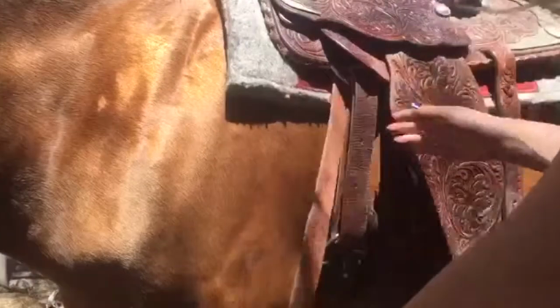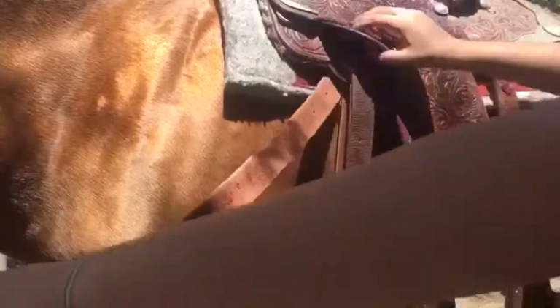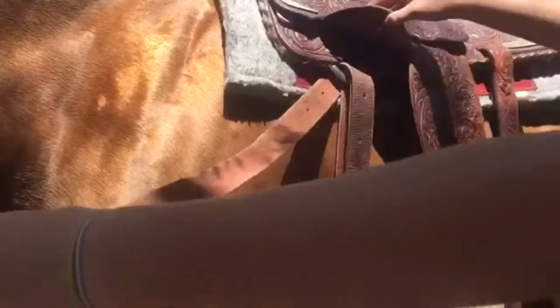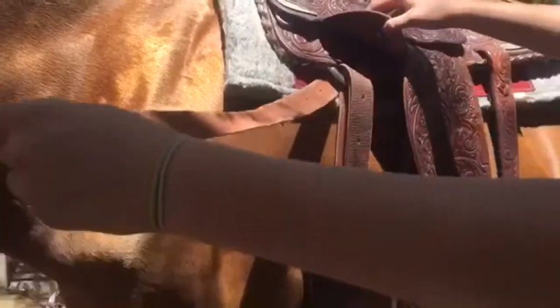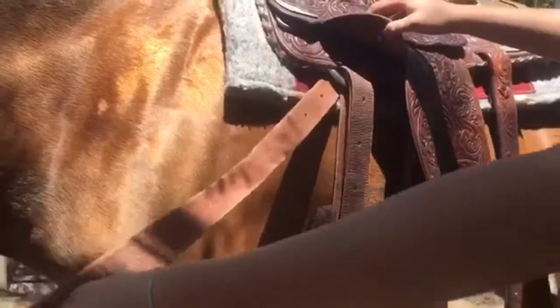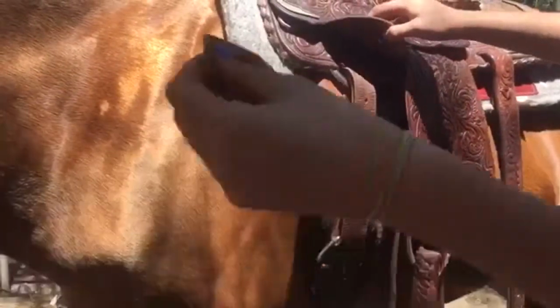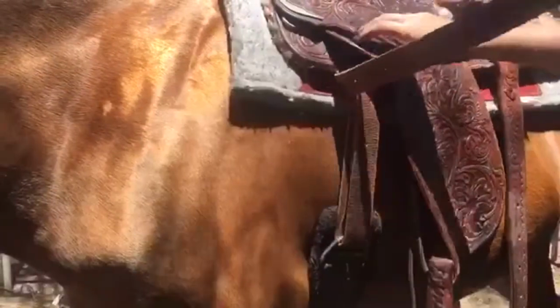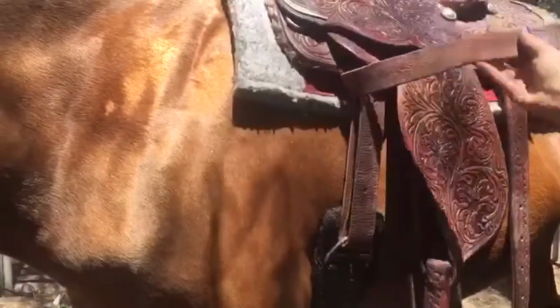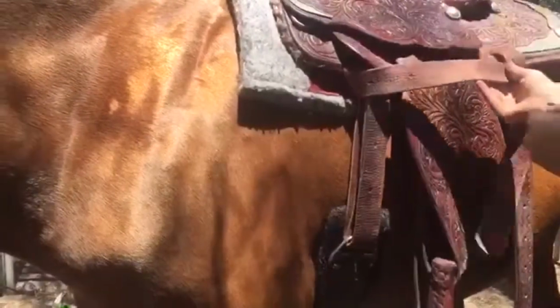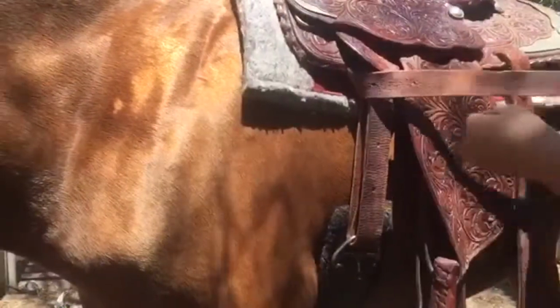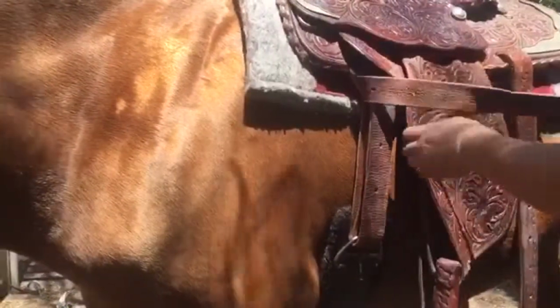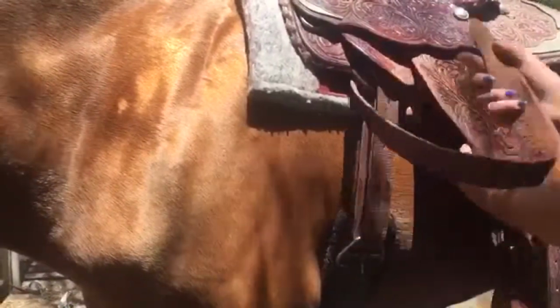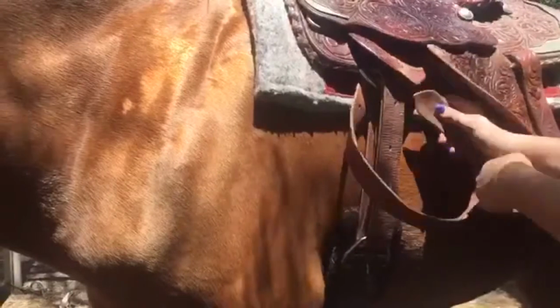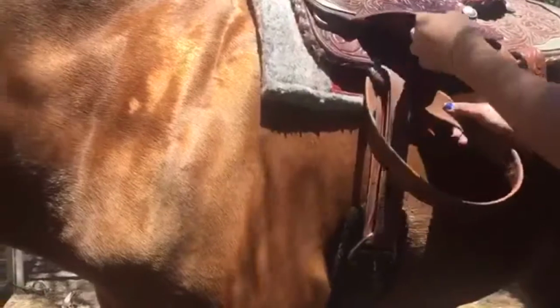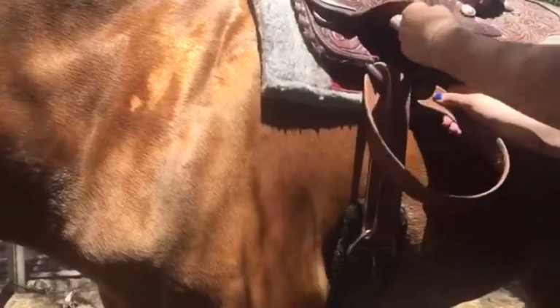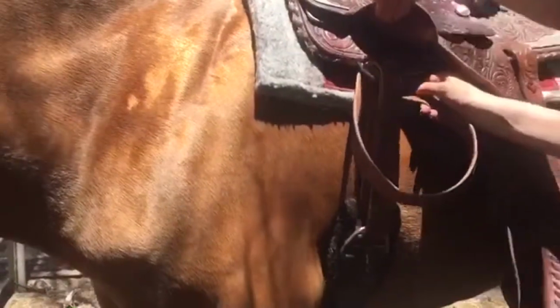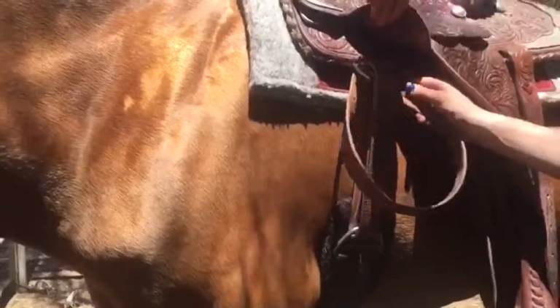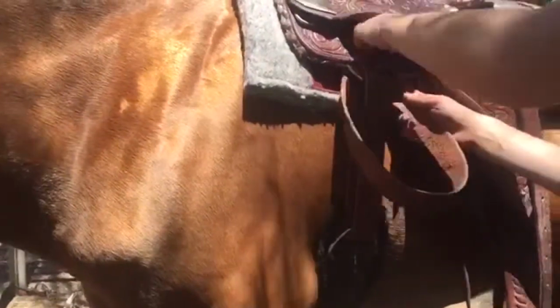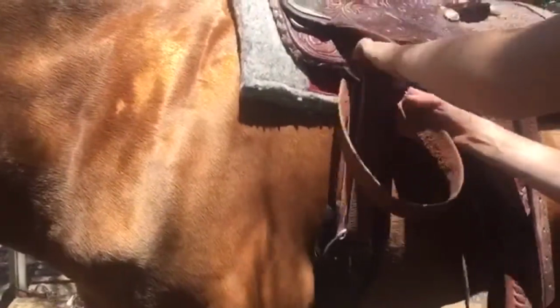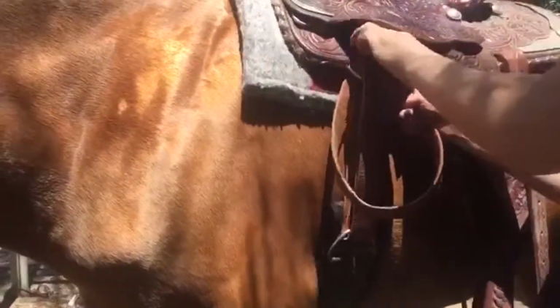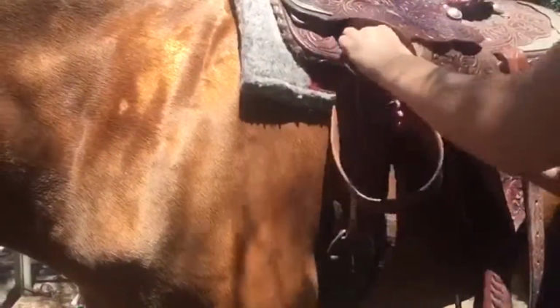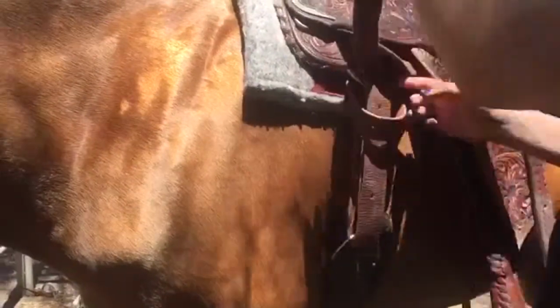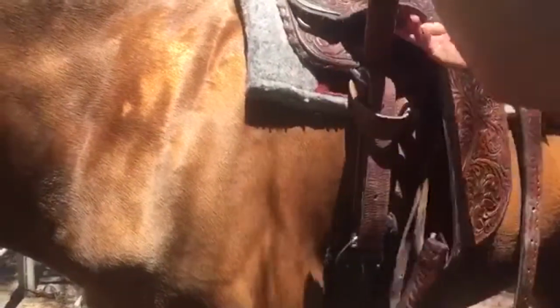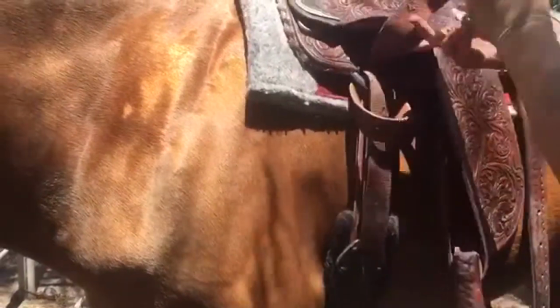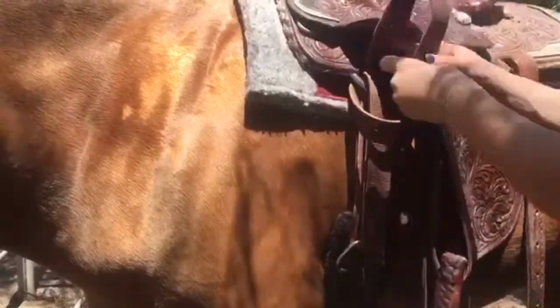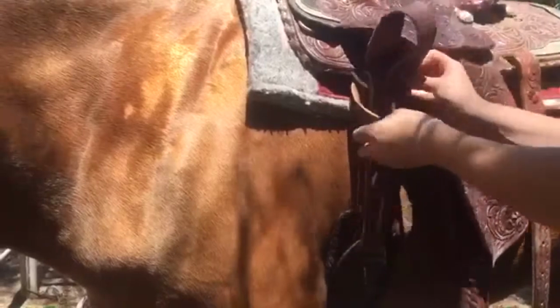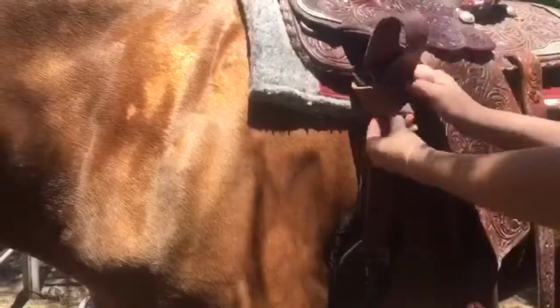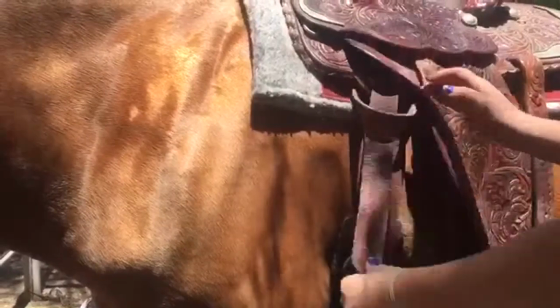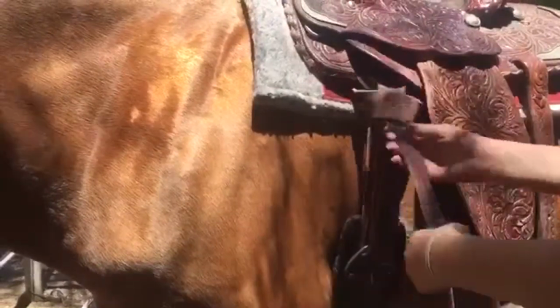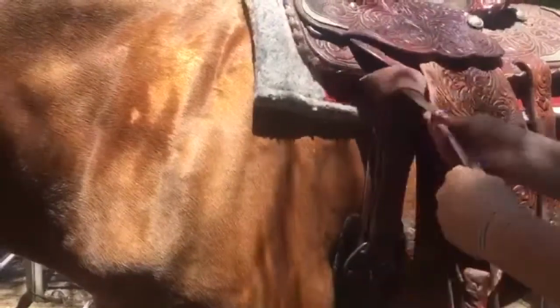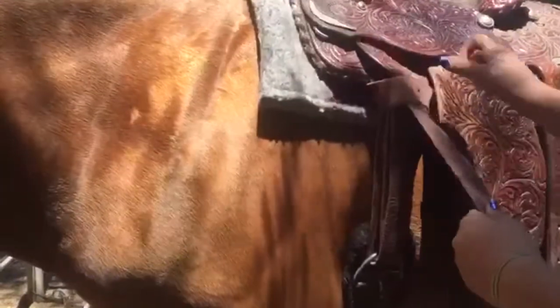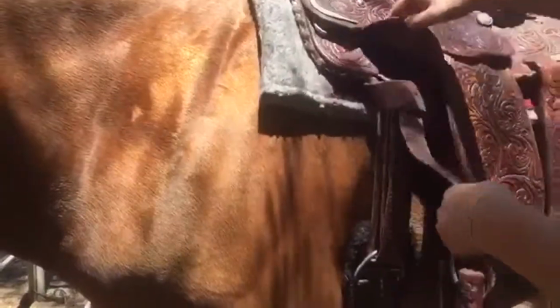Then from here, you're going to come around the side and over the front, and then up back behind. To get there, you're just going to put it down the middle and pull.